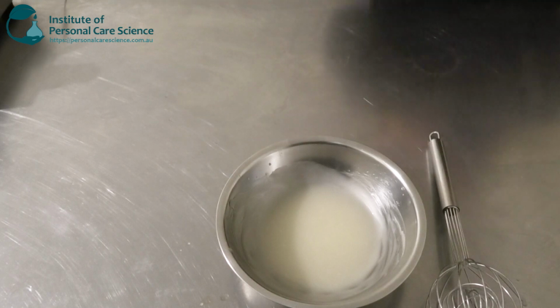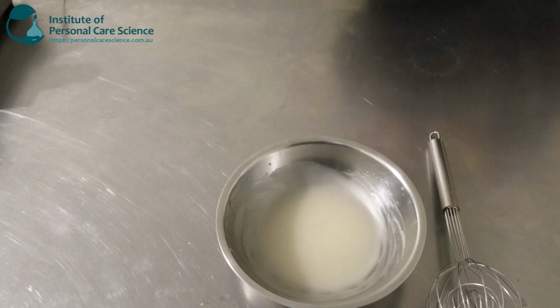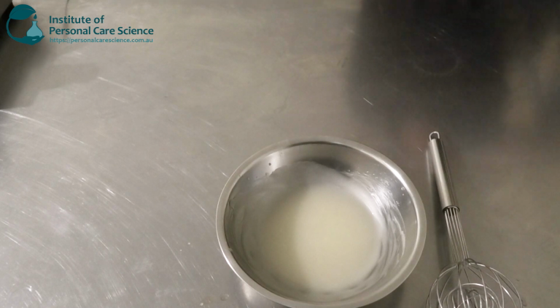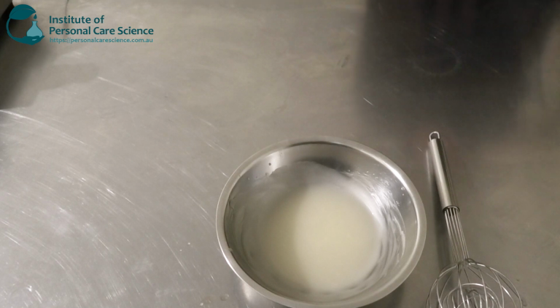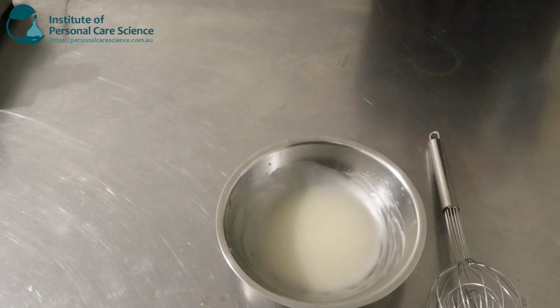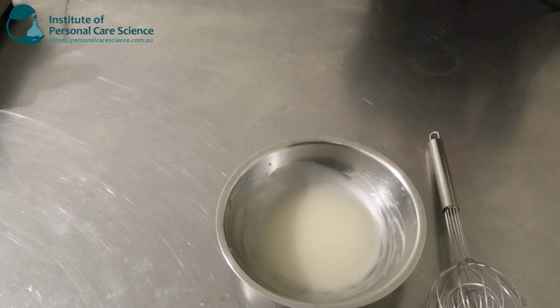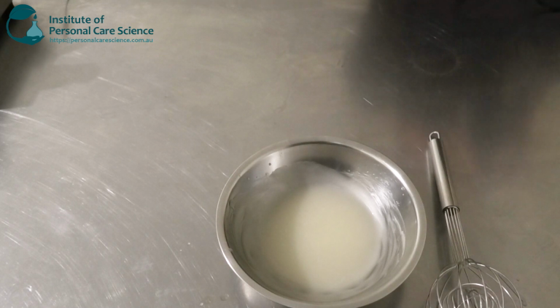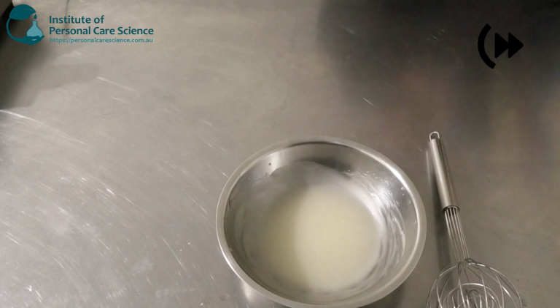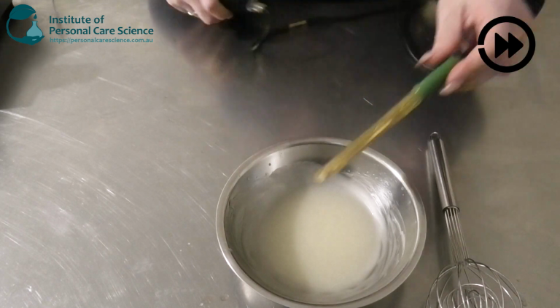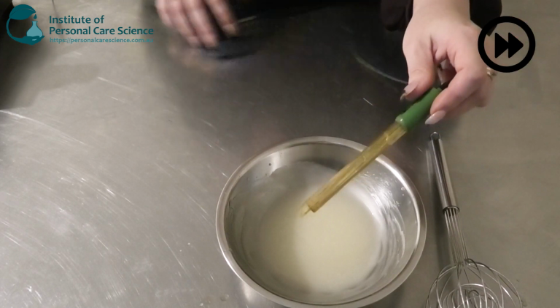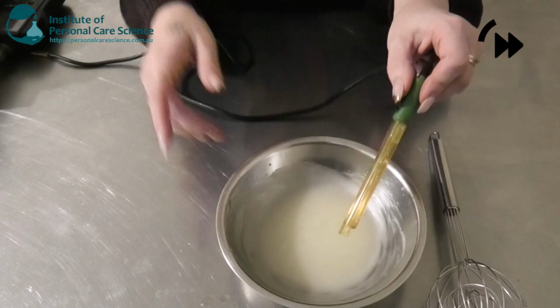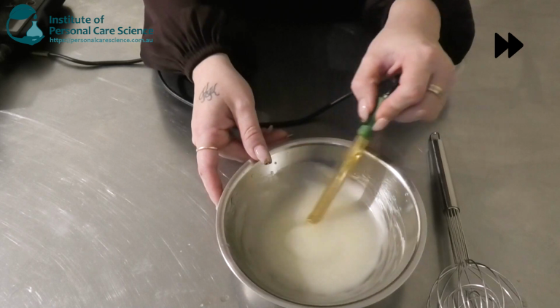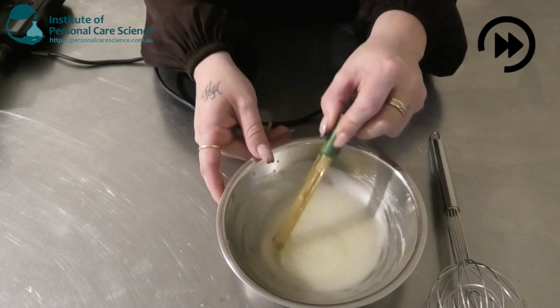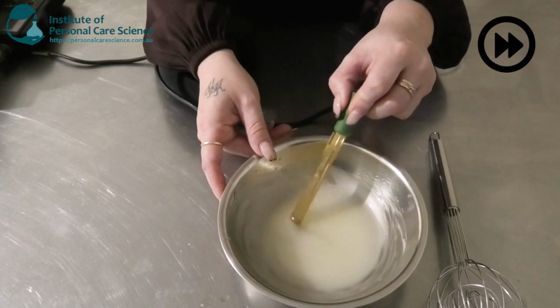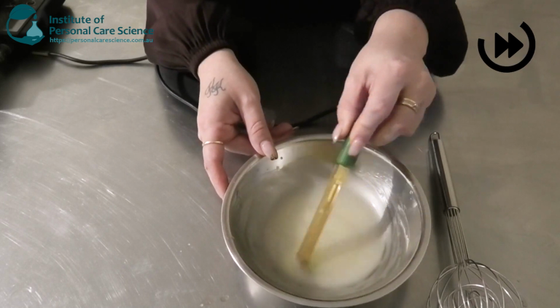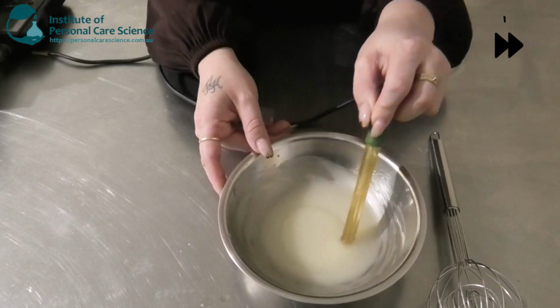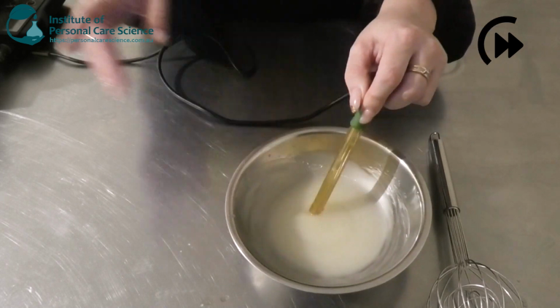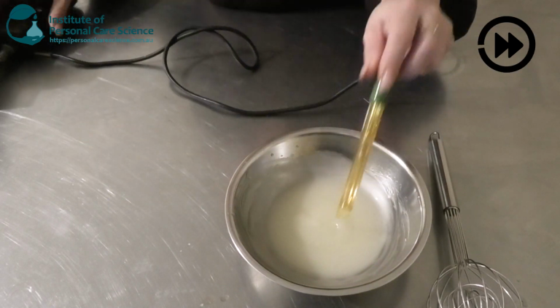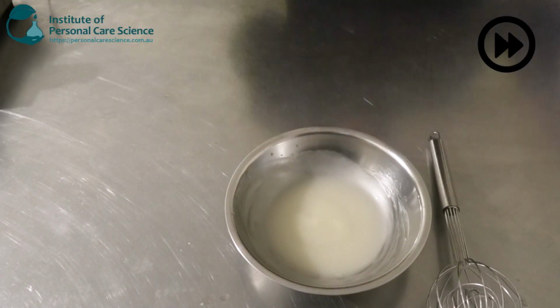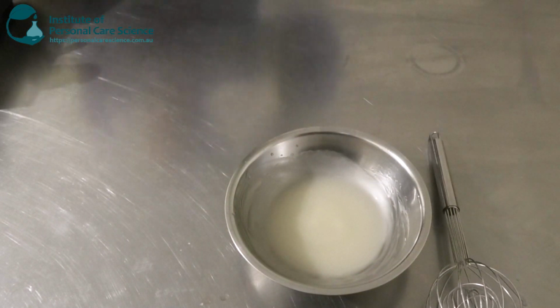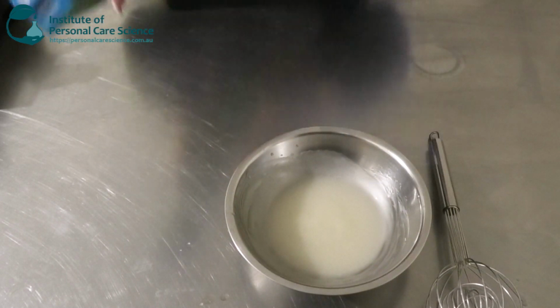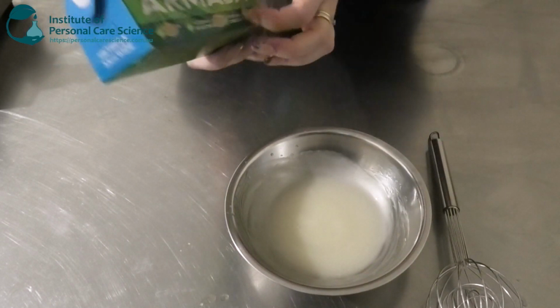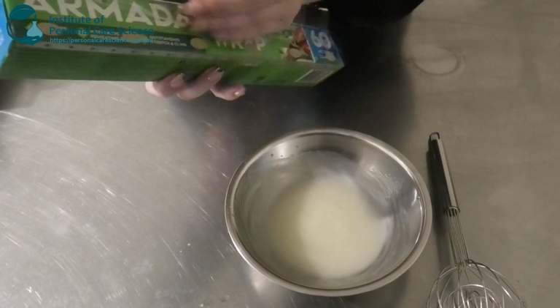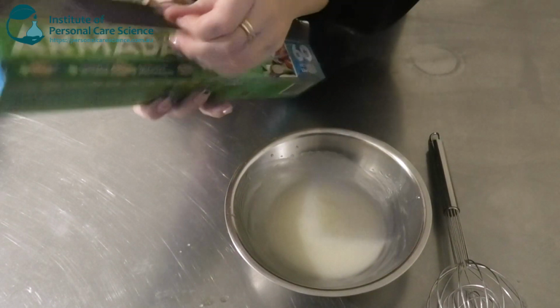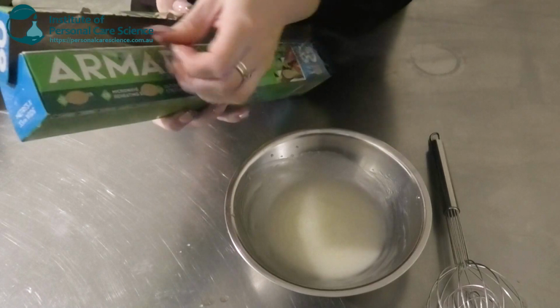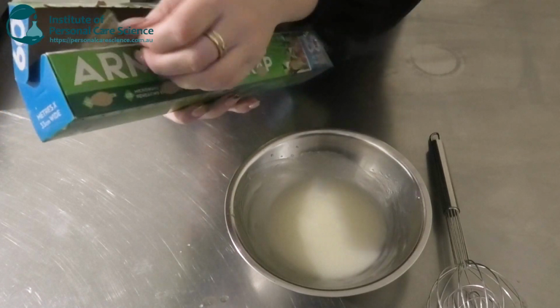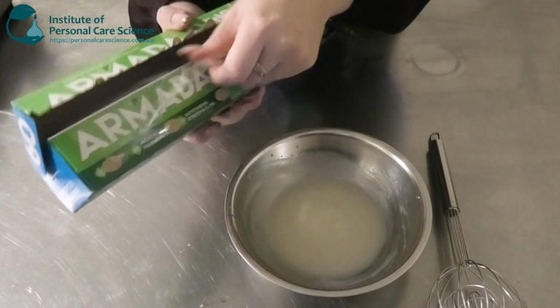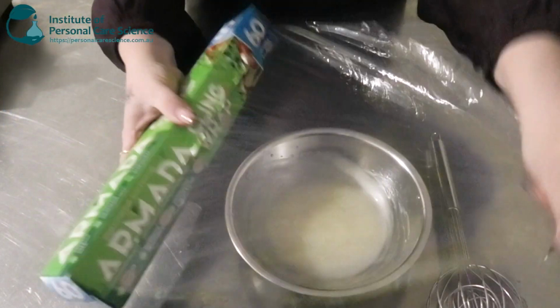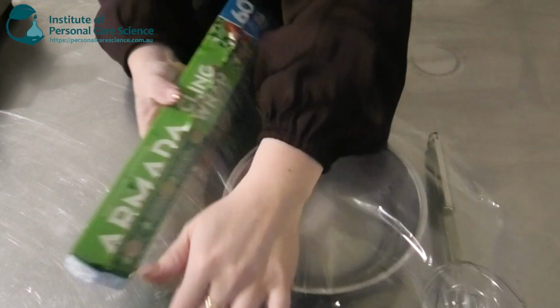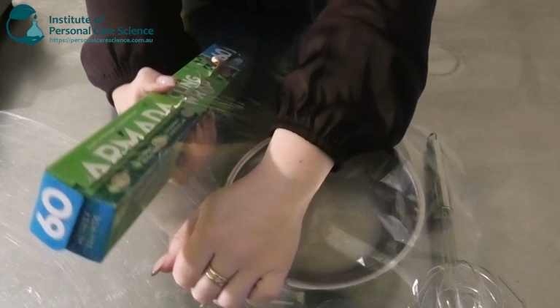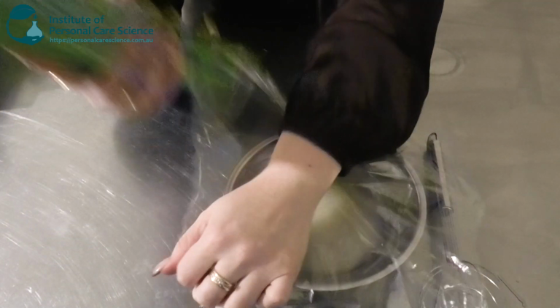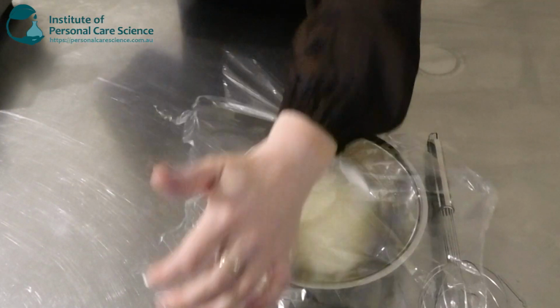Now lastly, I'm just going to check and adjust my final pH. Then I'm going to cover it and leave it to sit until the next day, just to check for any signs of instability.